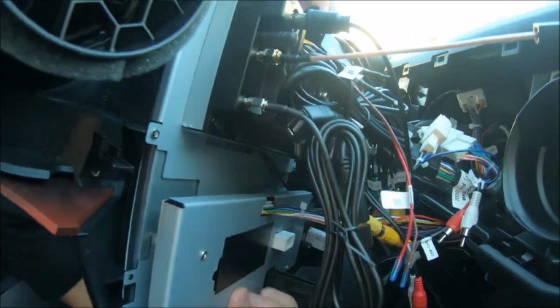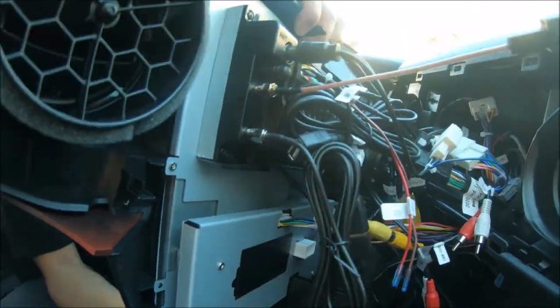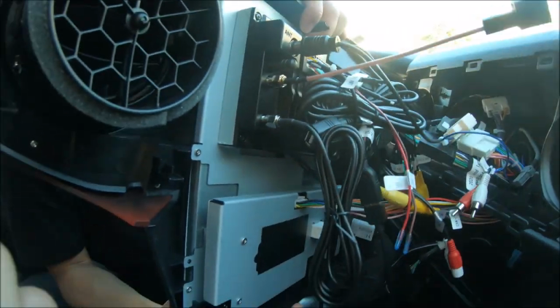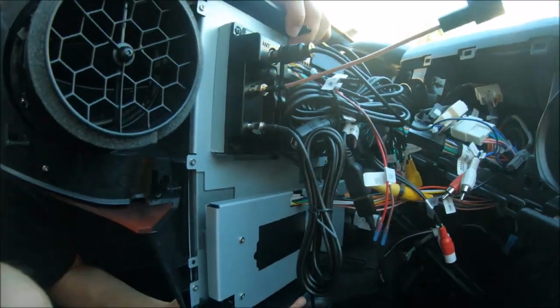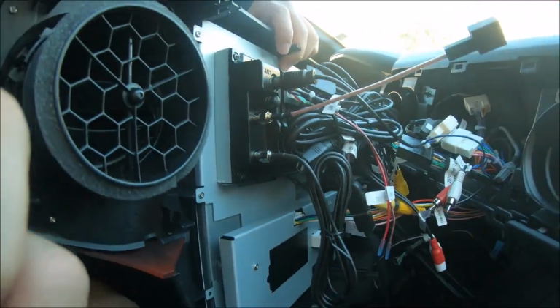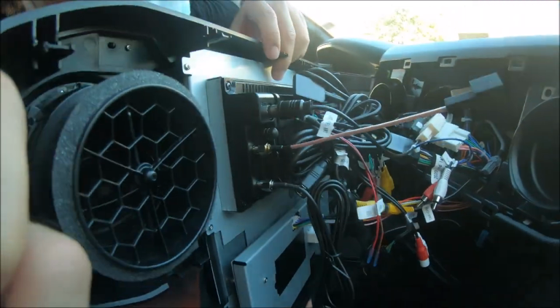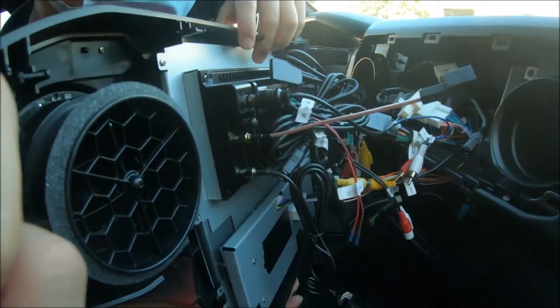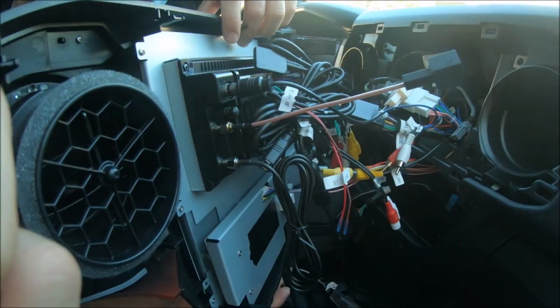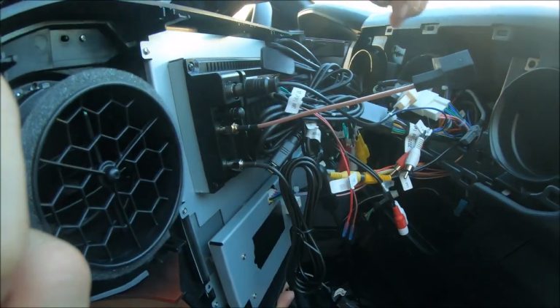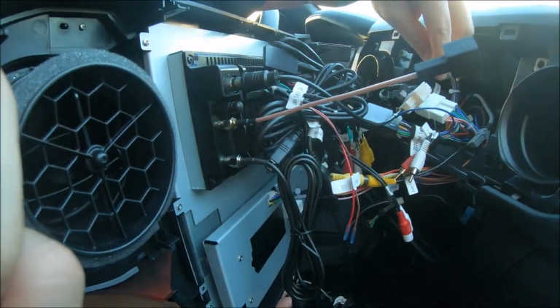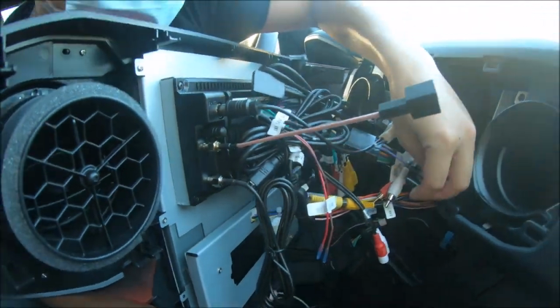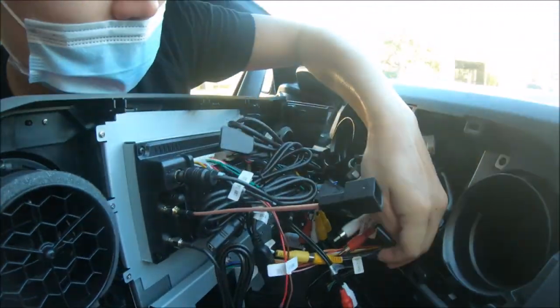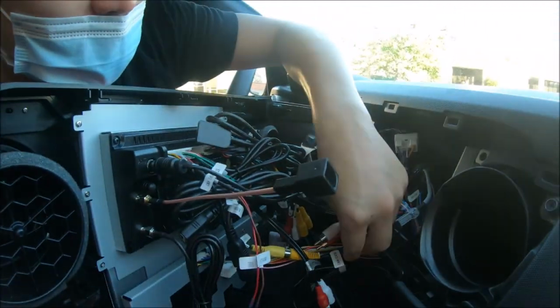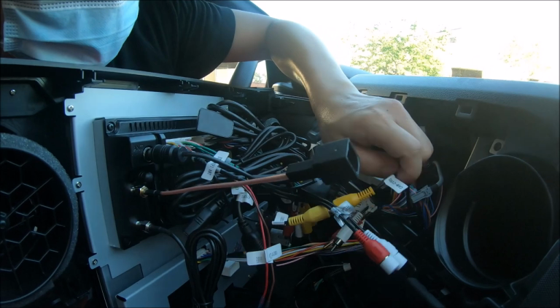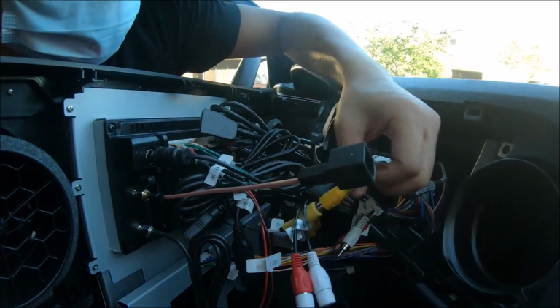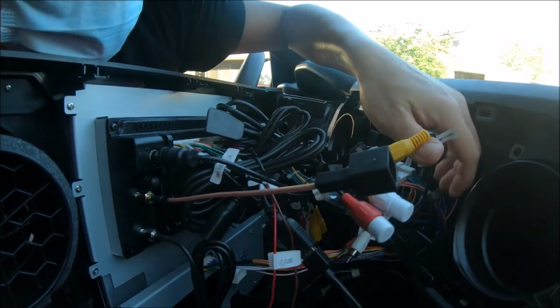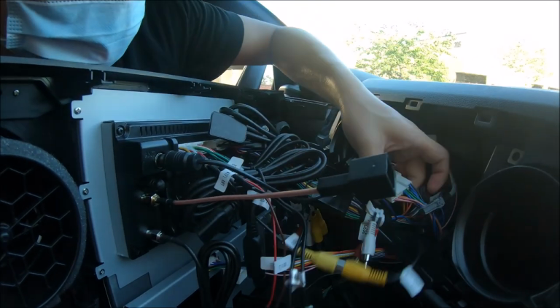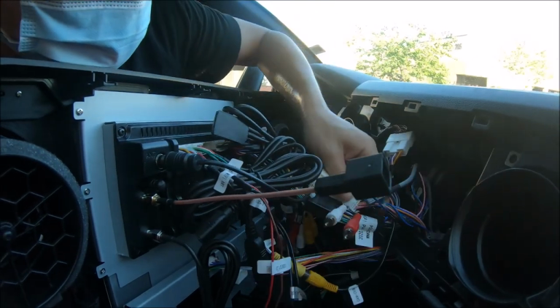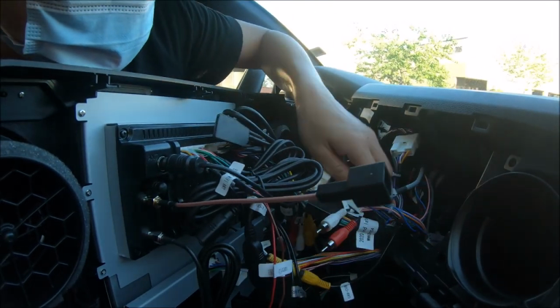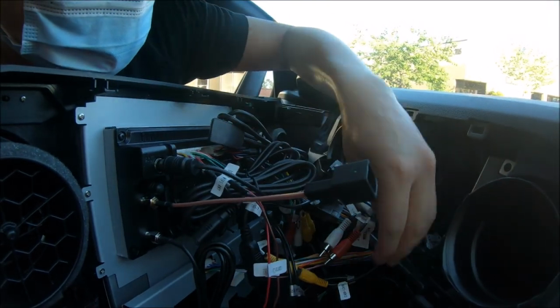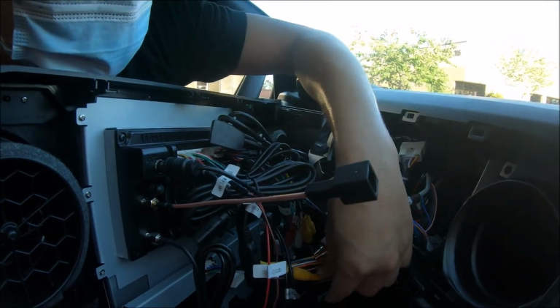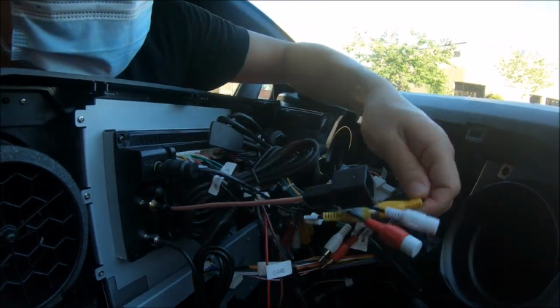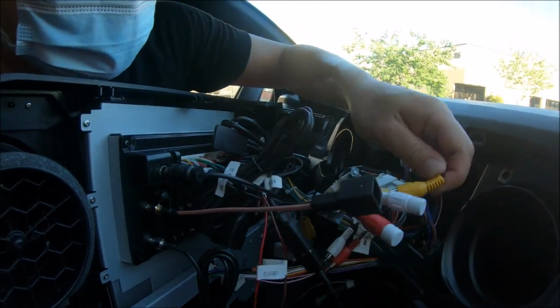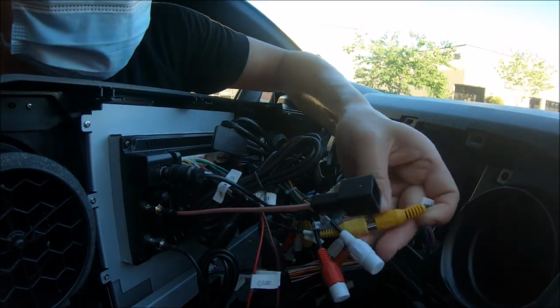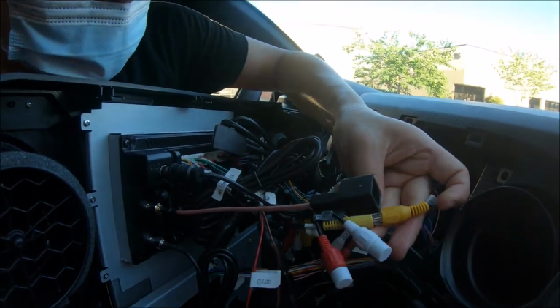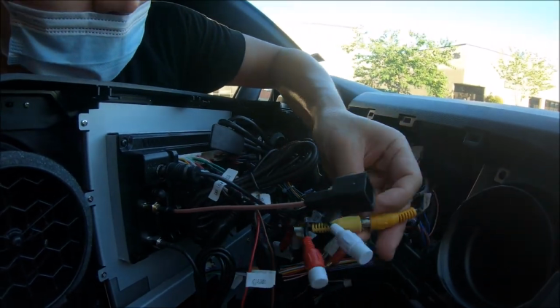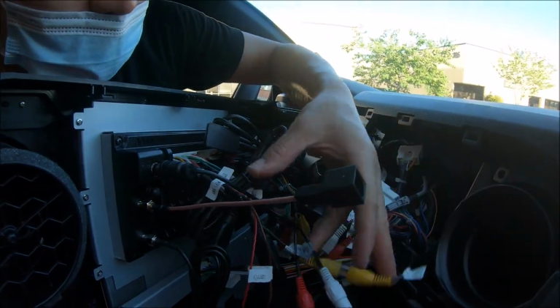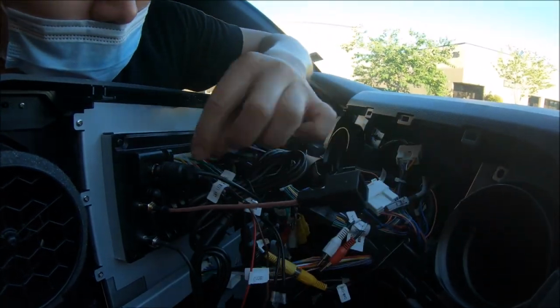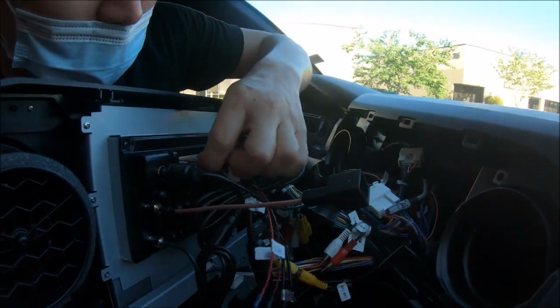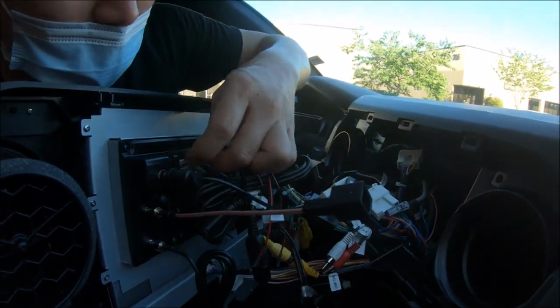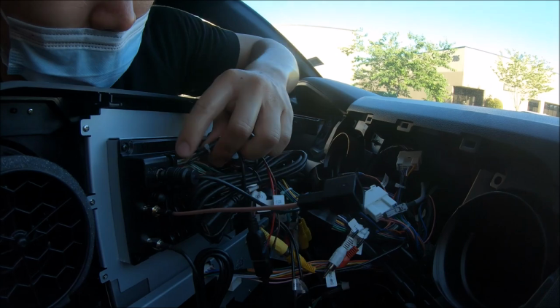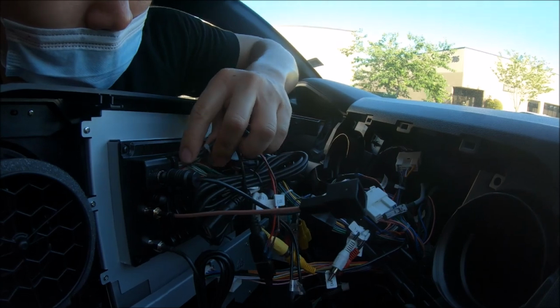Just to reconfirm, the factory backup camera is connected, which goes to the top right here.